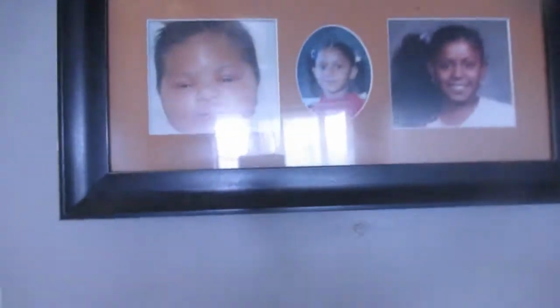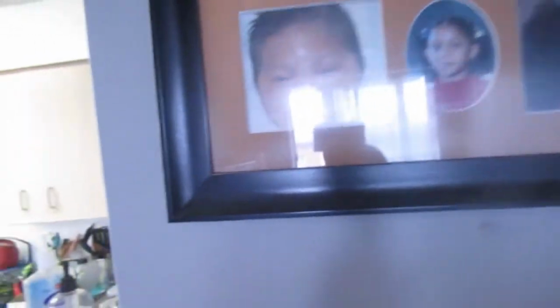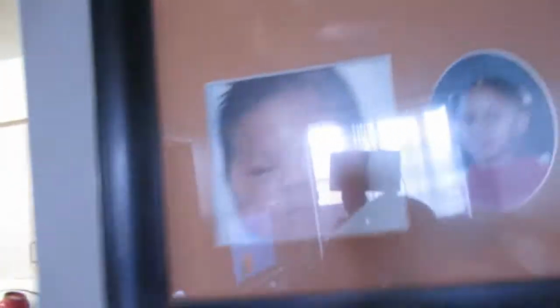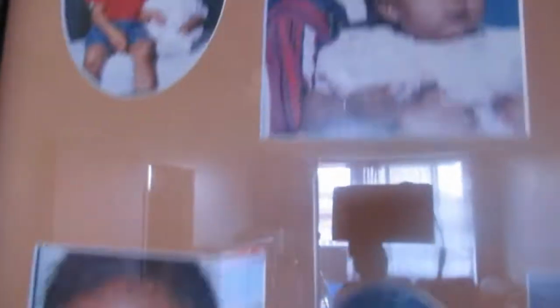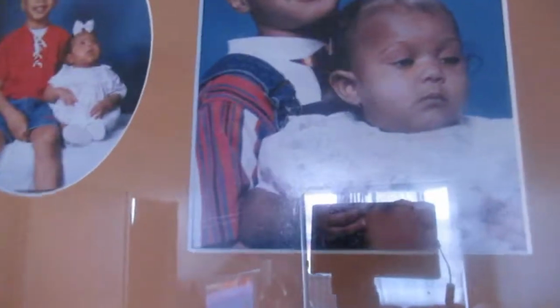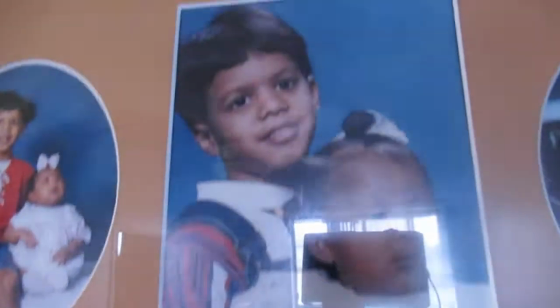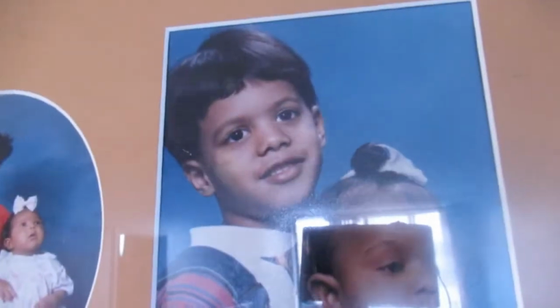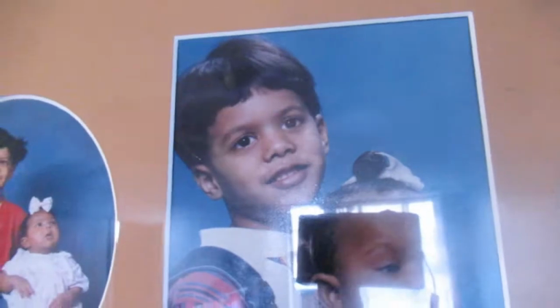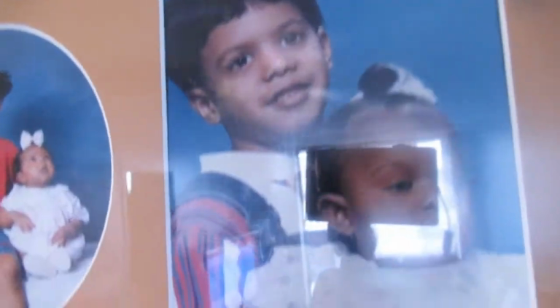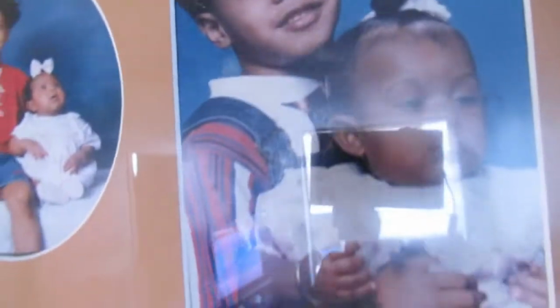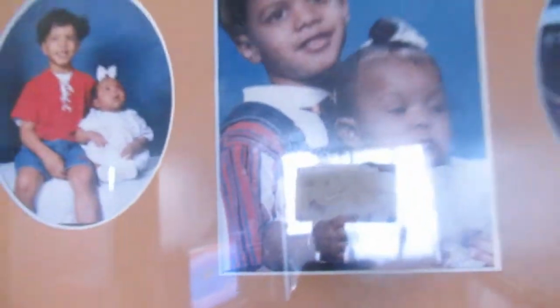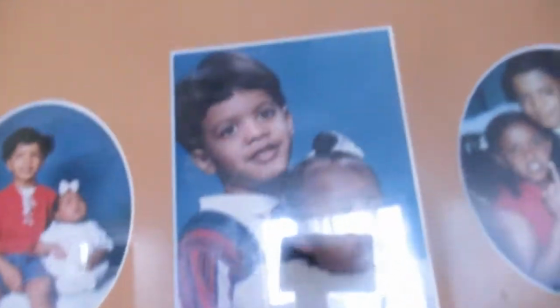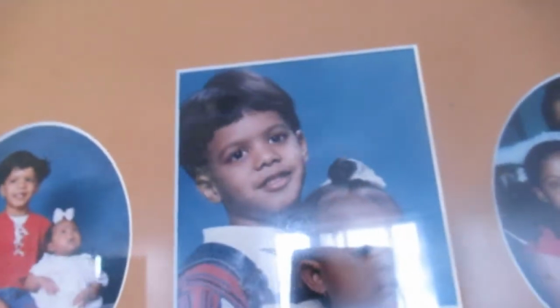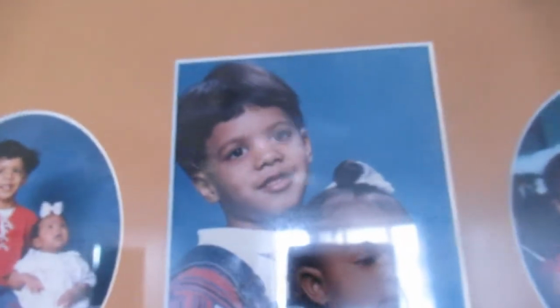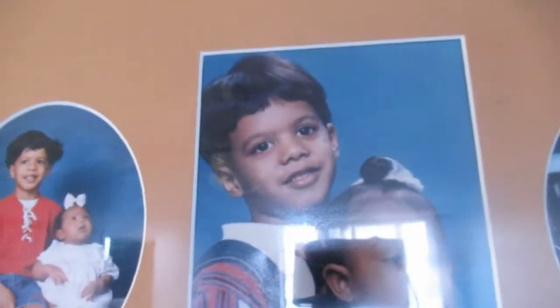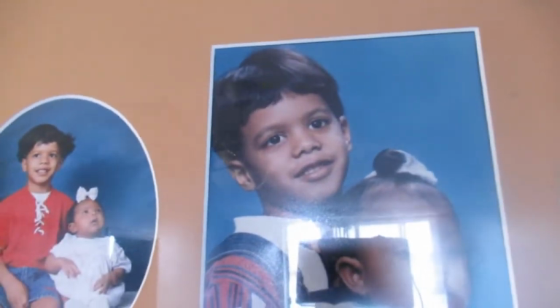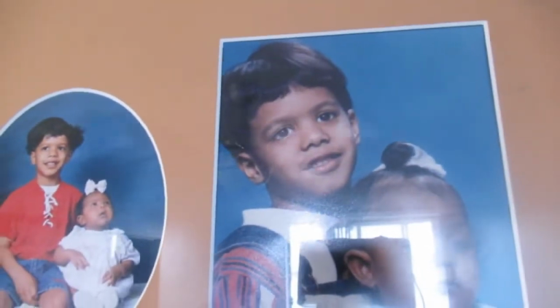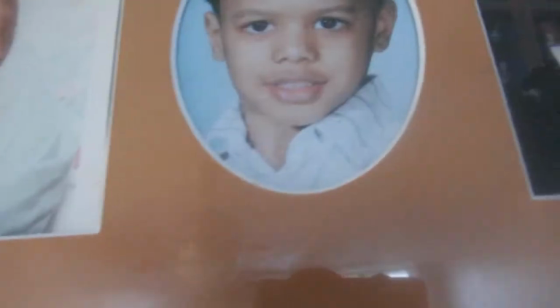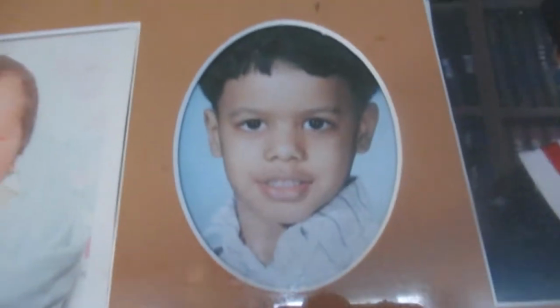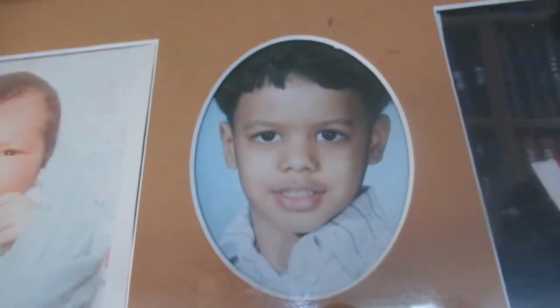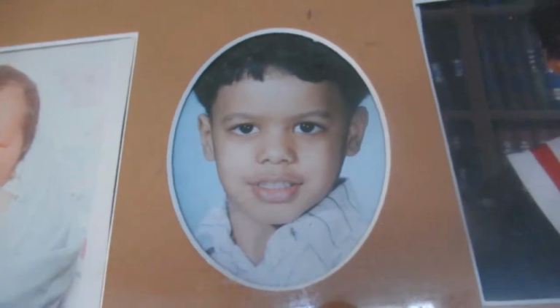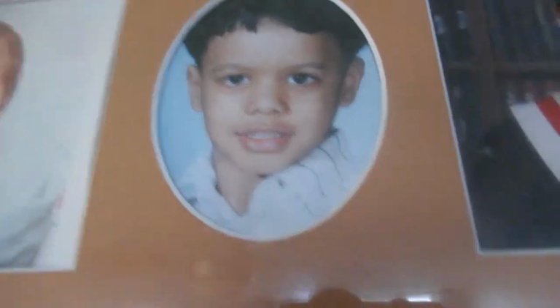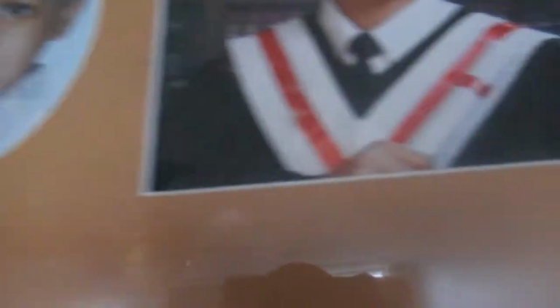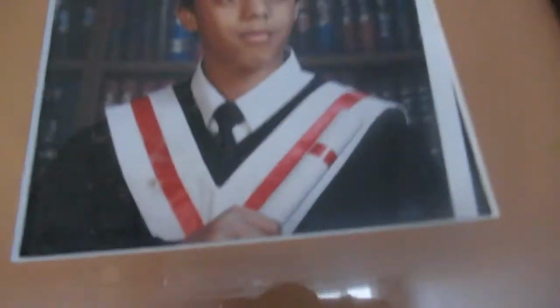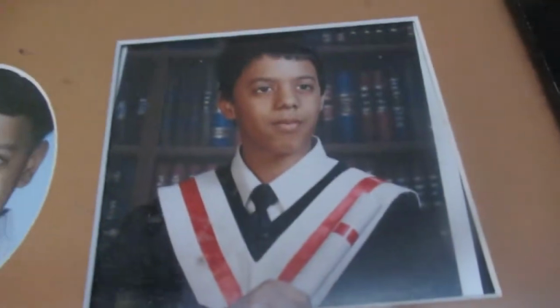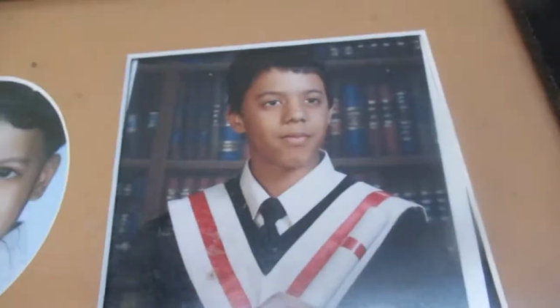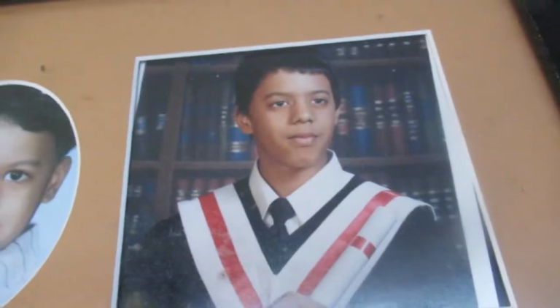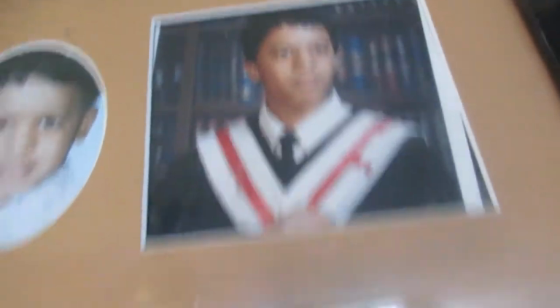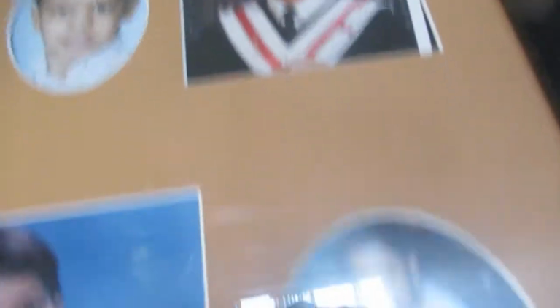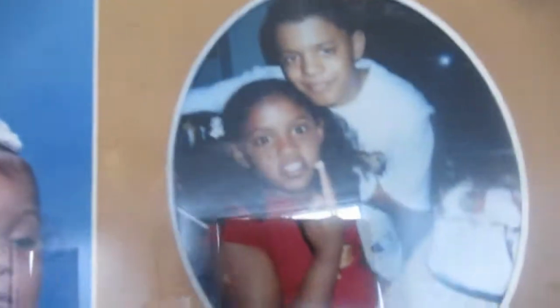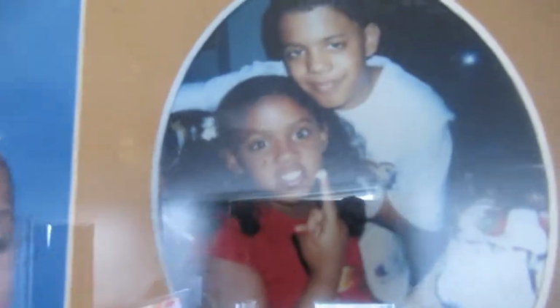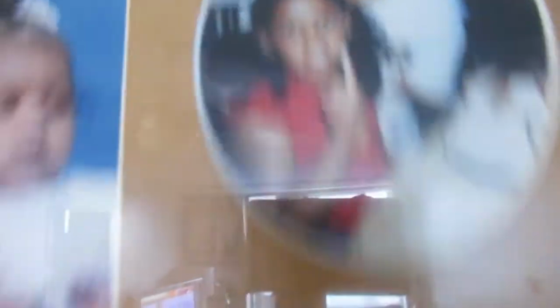My son doesn't like to be on camera, but I'll show you a photo of him and Christian when they were little — I think that was kindergarten. And this was his middle school graduation. Here they are!